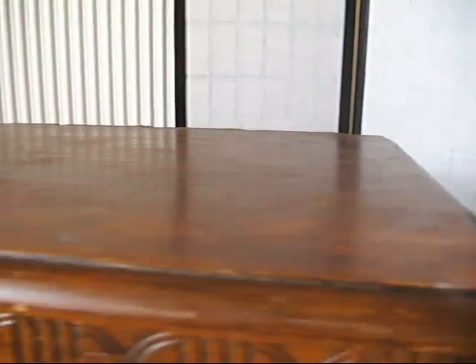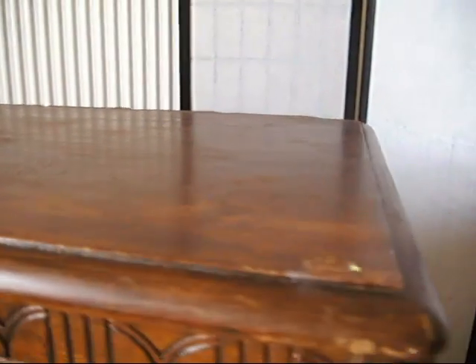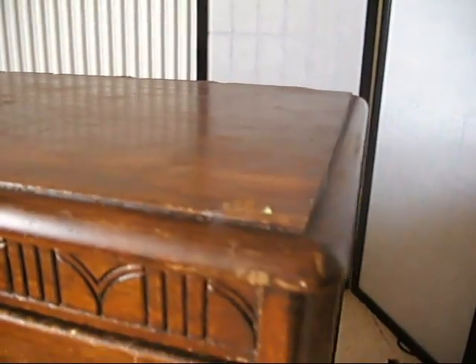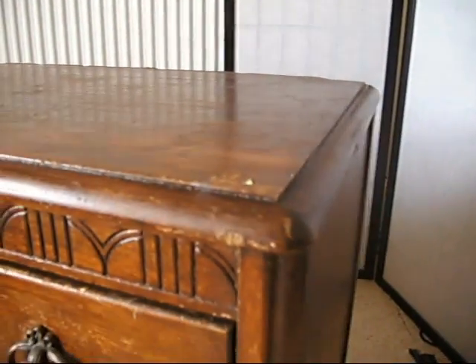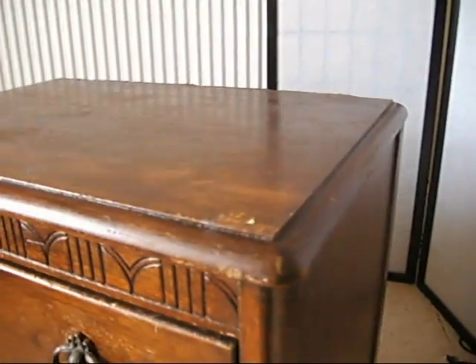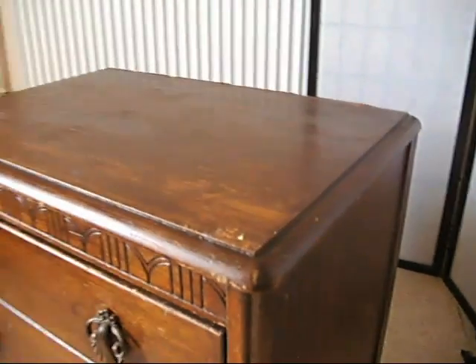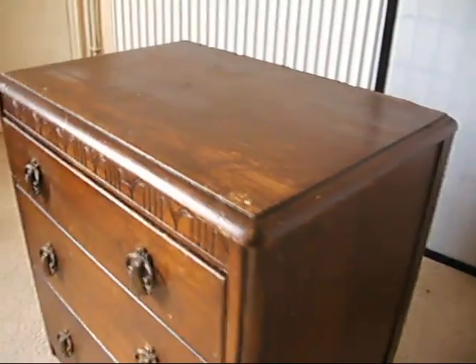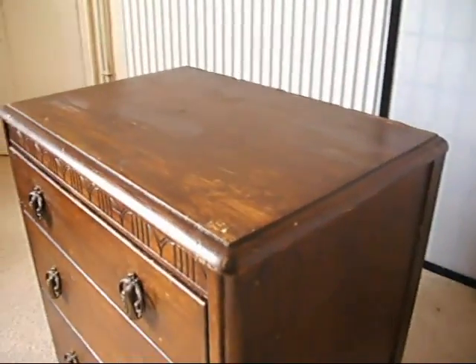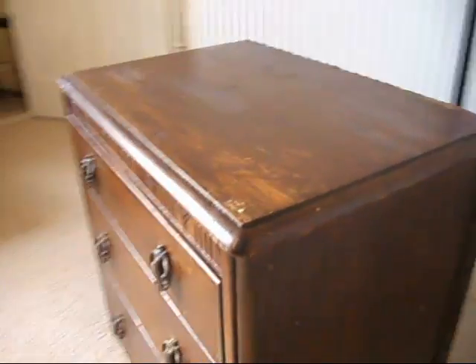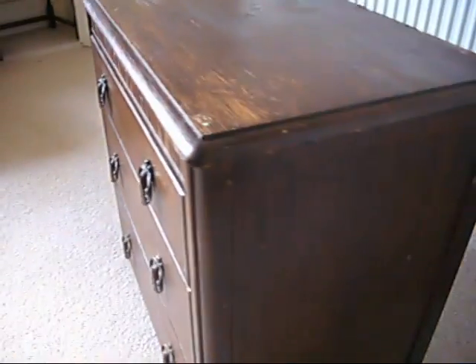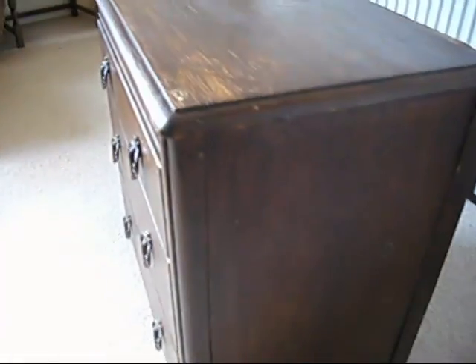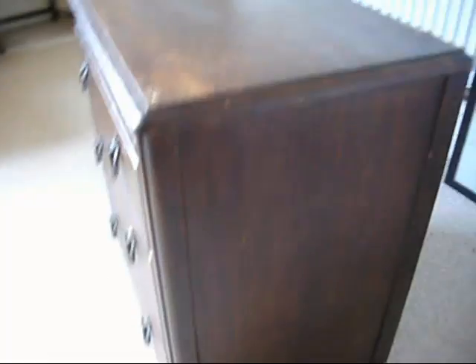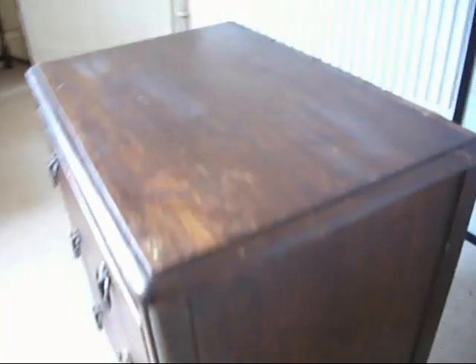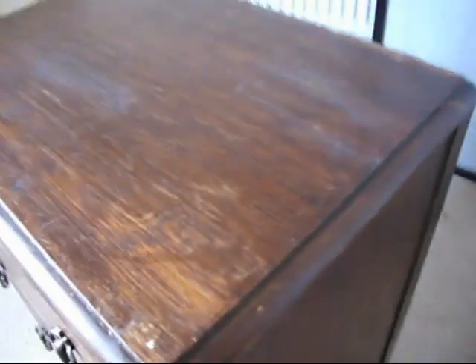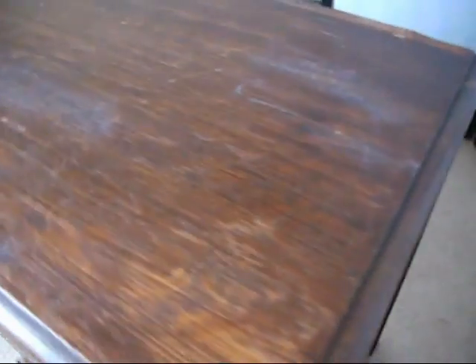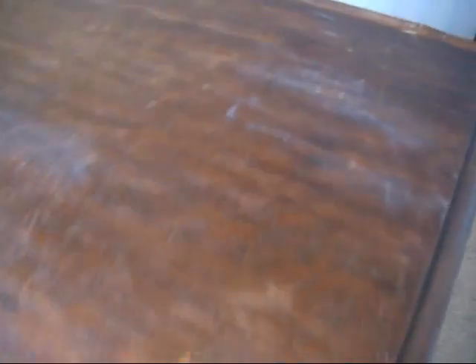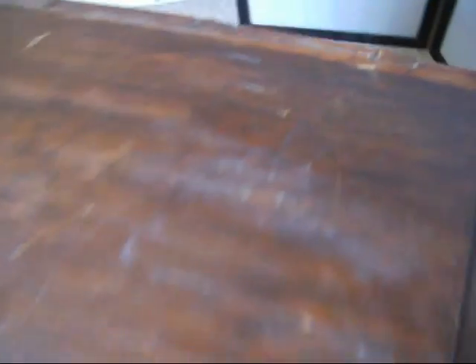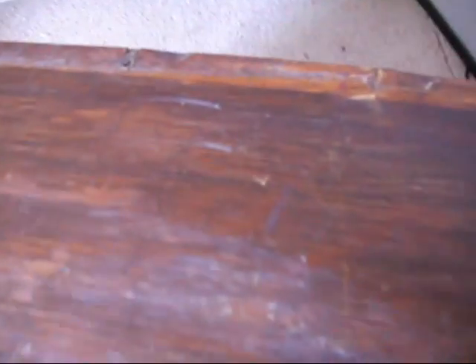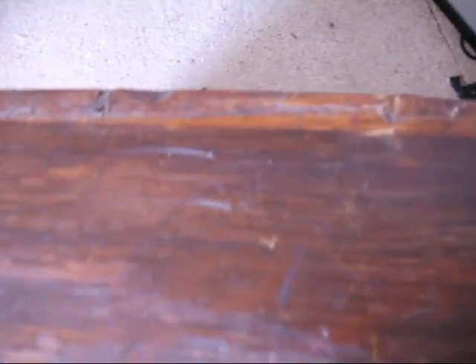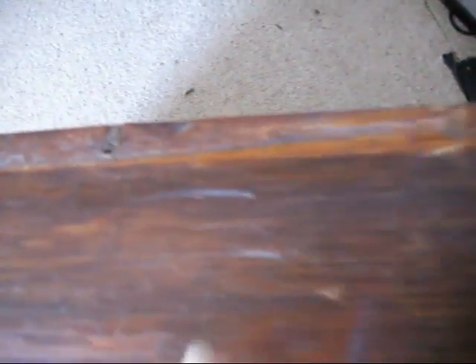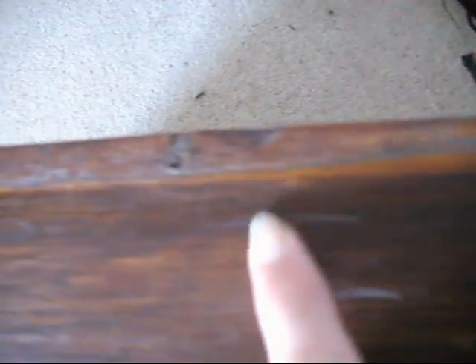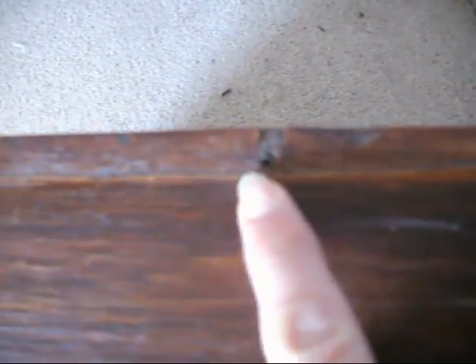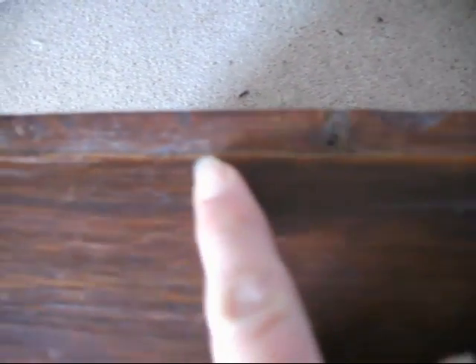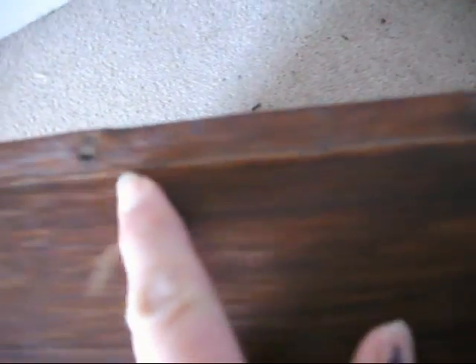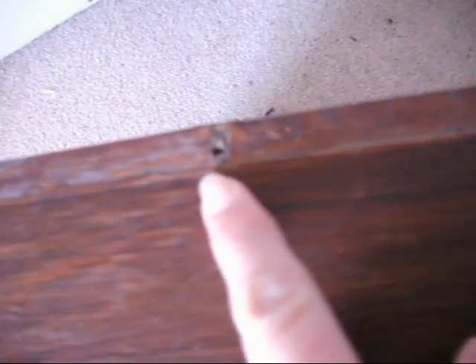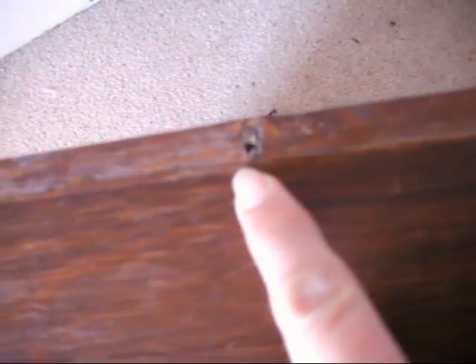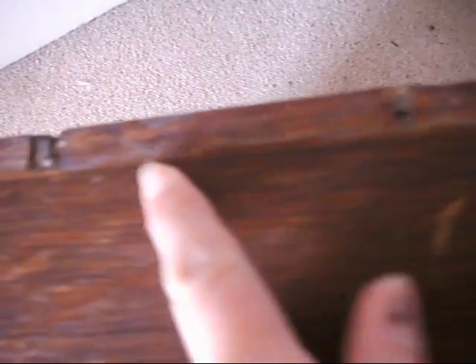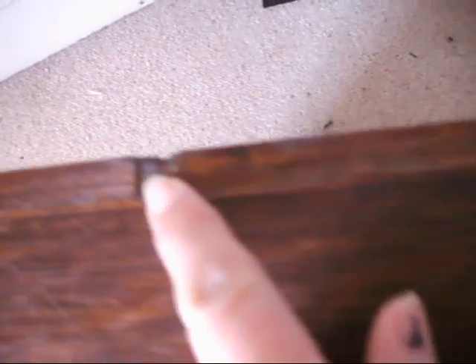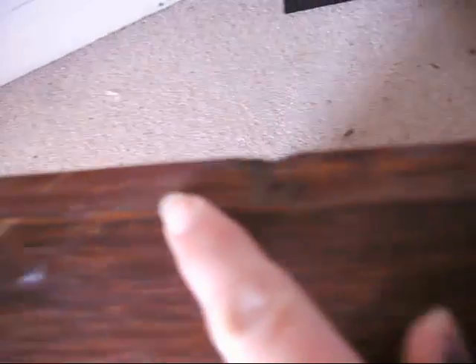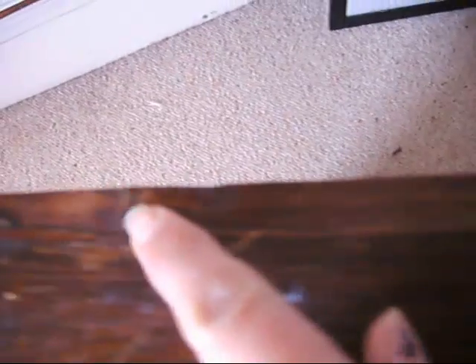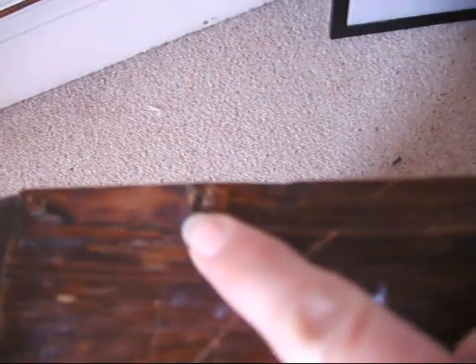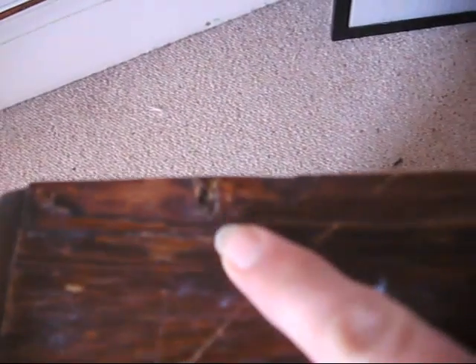It's got that lovely little detailing to the top bridge there. It looks like it was once upon a time a dressing table, and it maybe had some sort of mirror or something attached to the top, by the markings on the back.